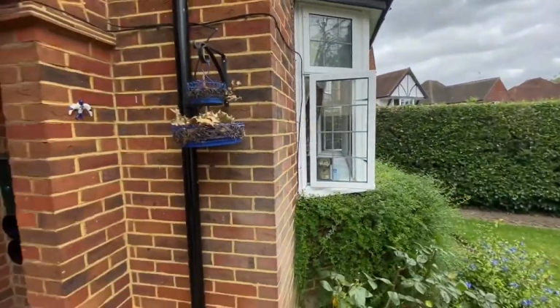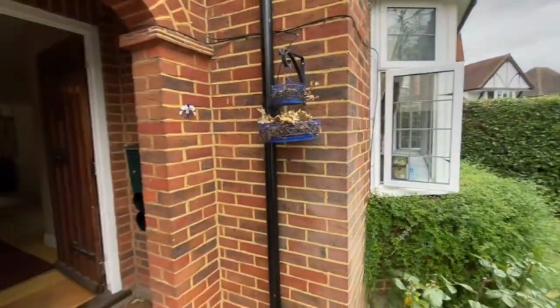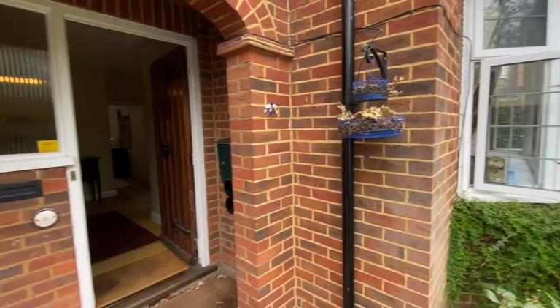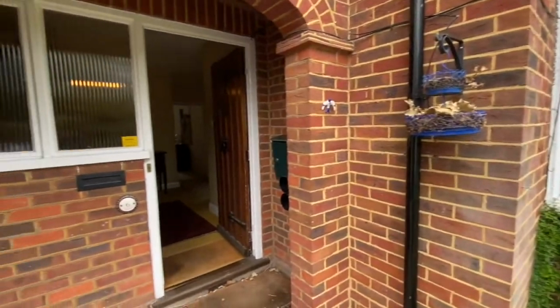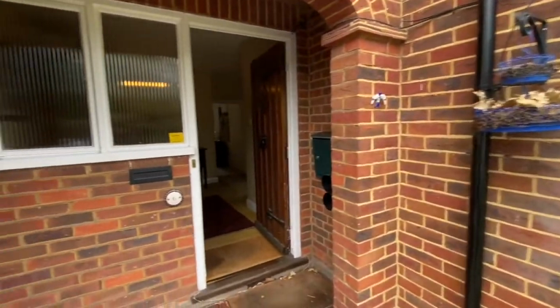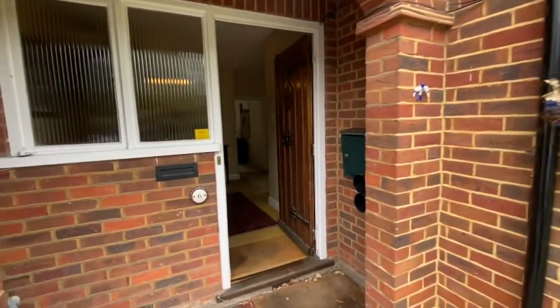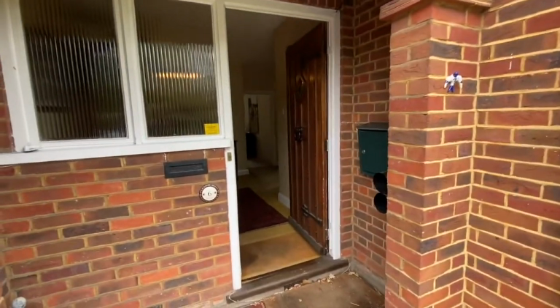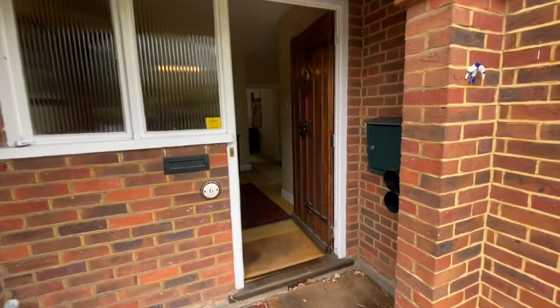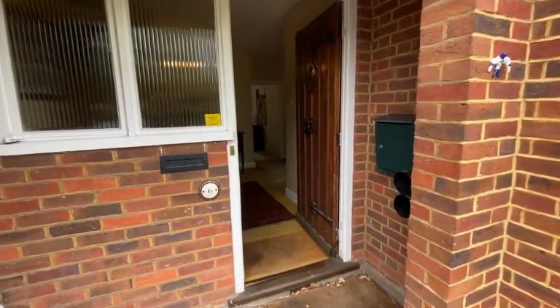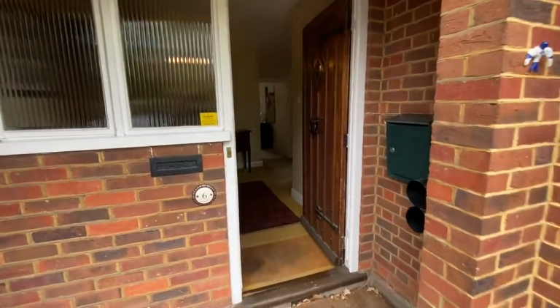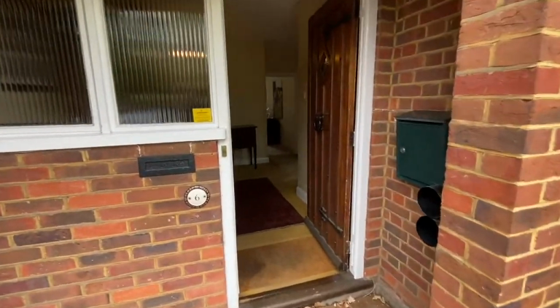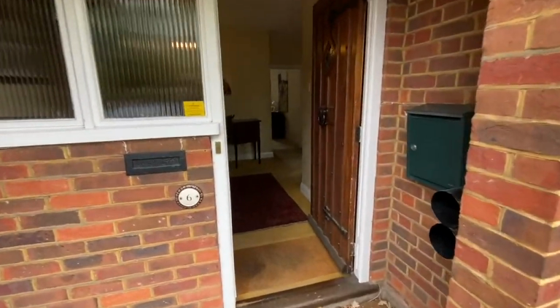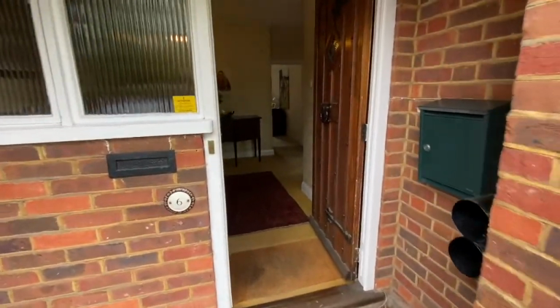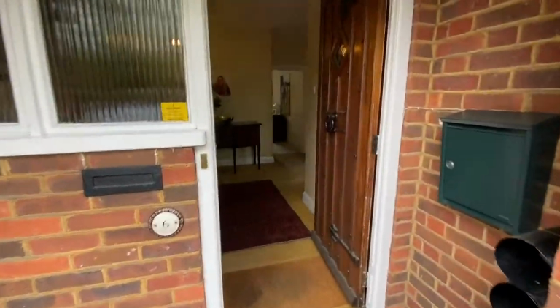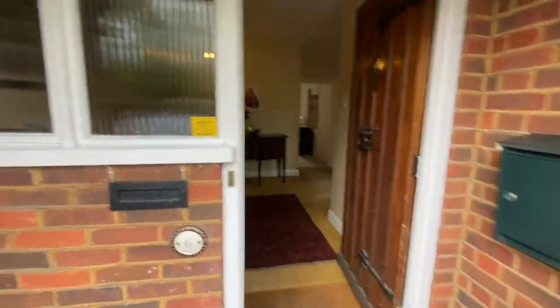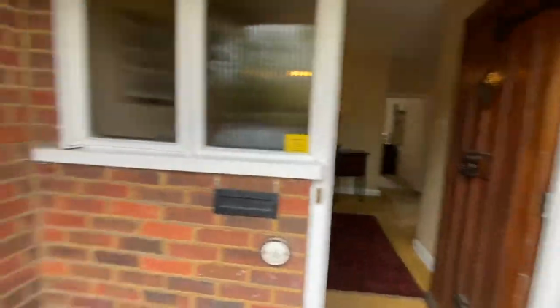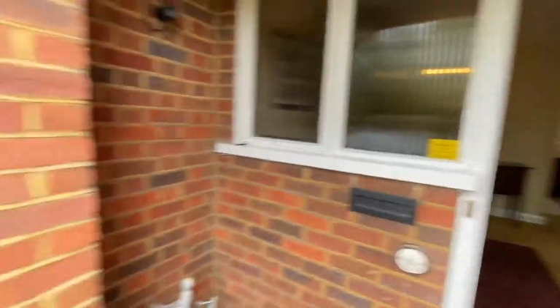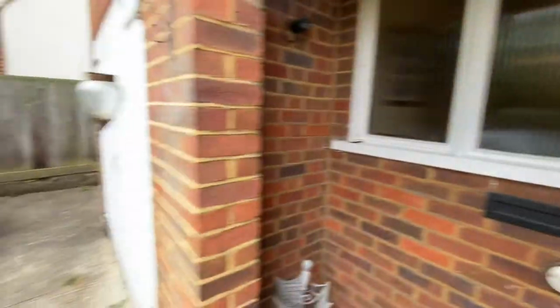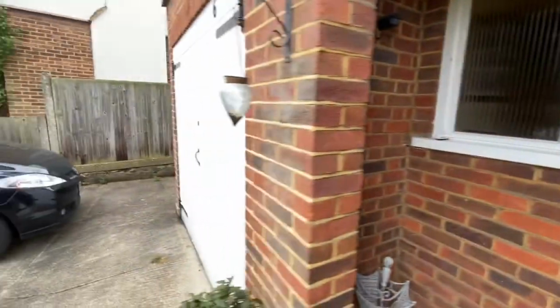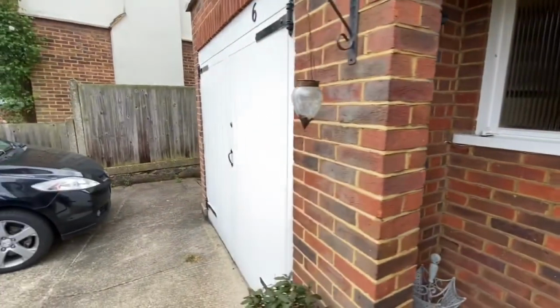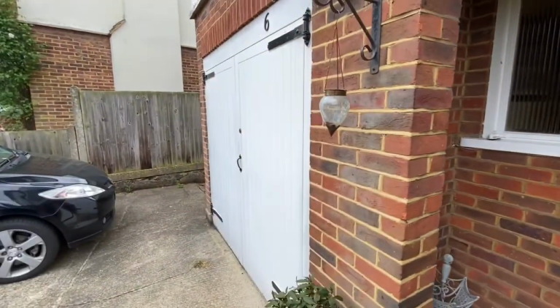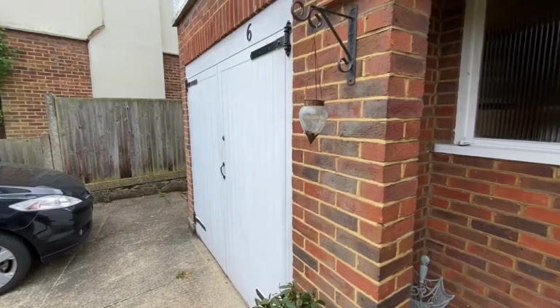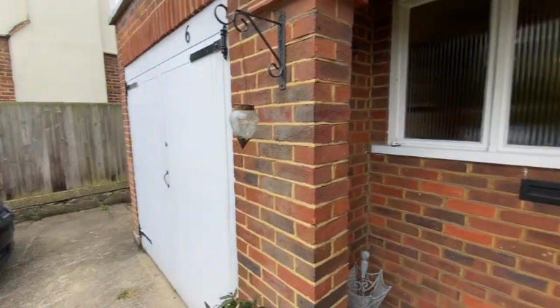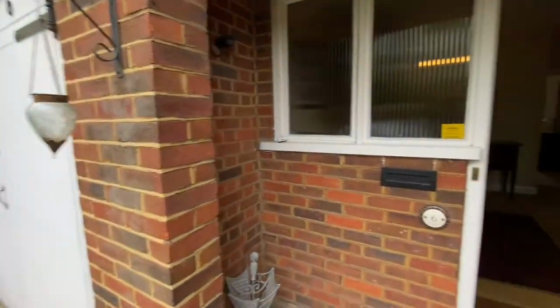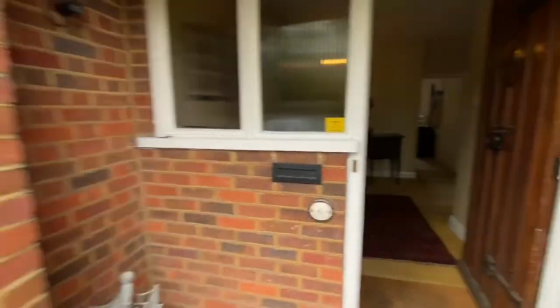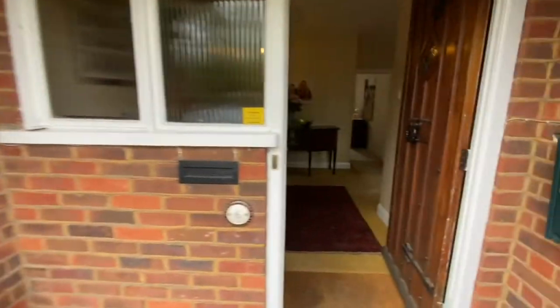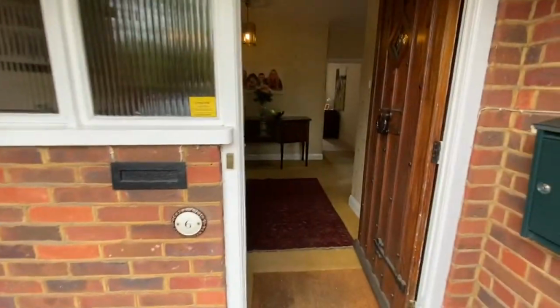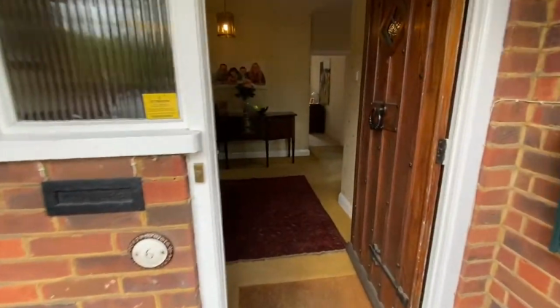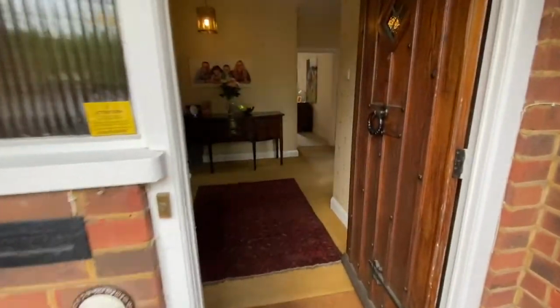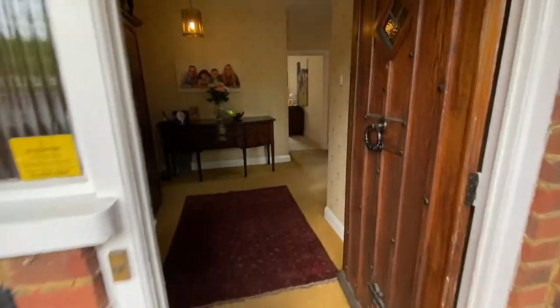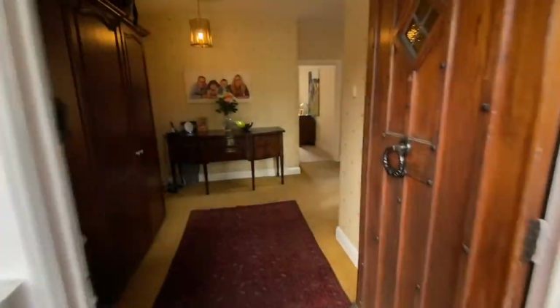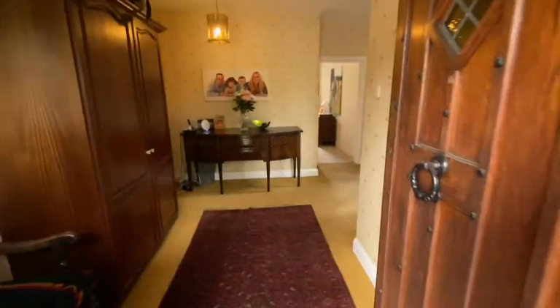We're at a four-bed detached house with a huge garden, single garage and side access. And we're going to go straight in.